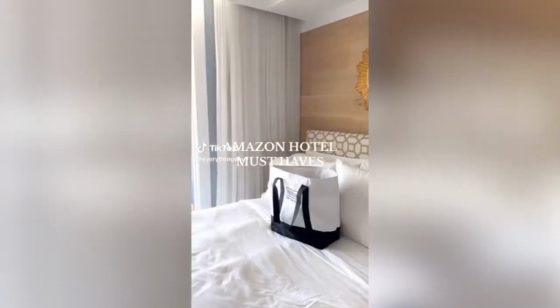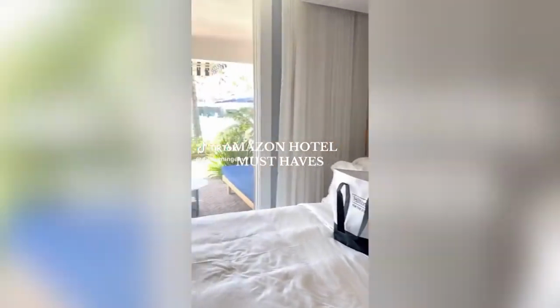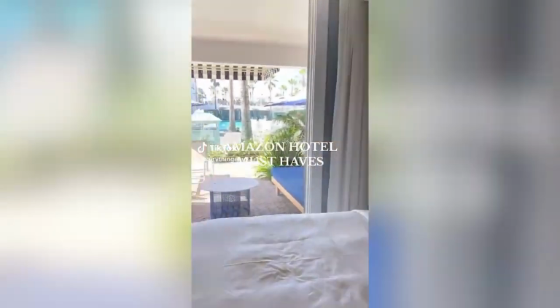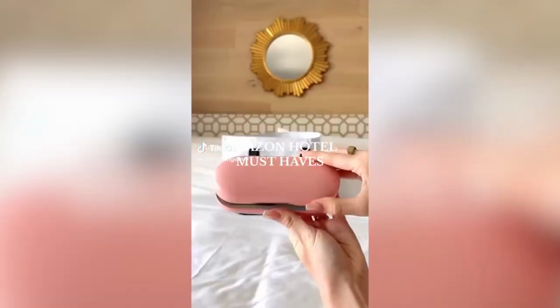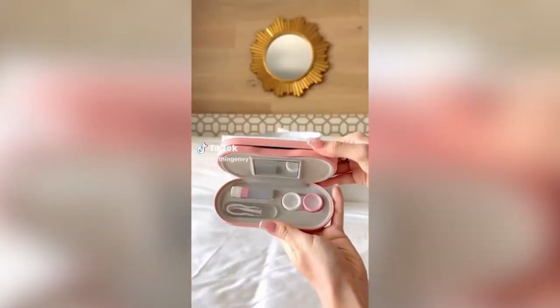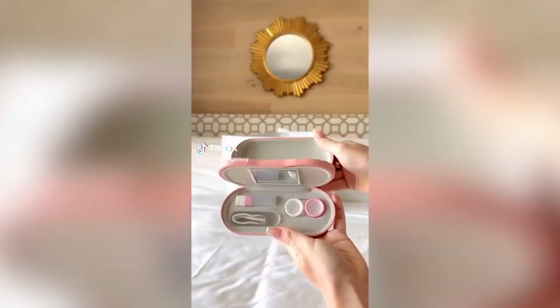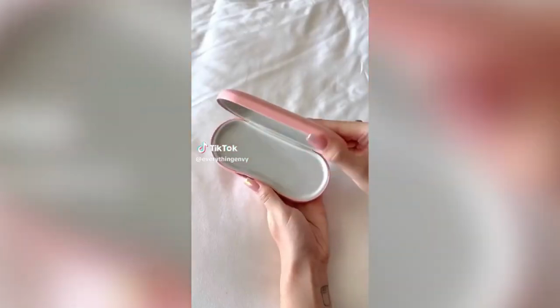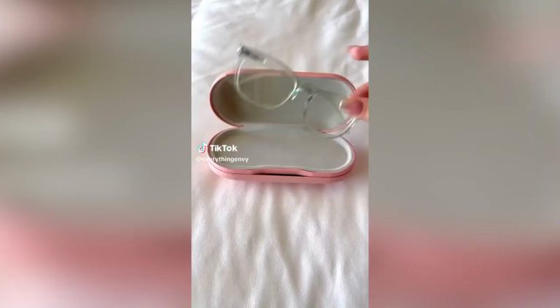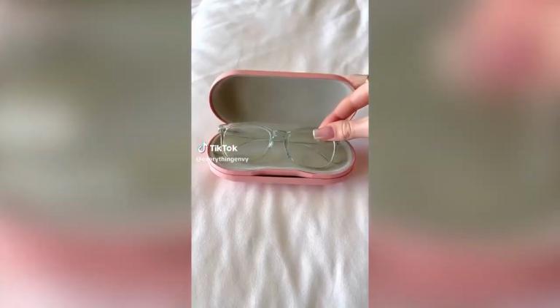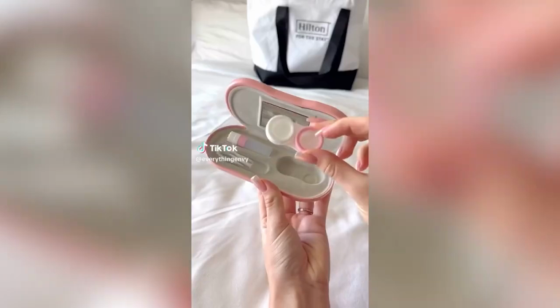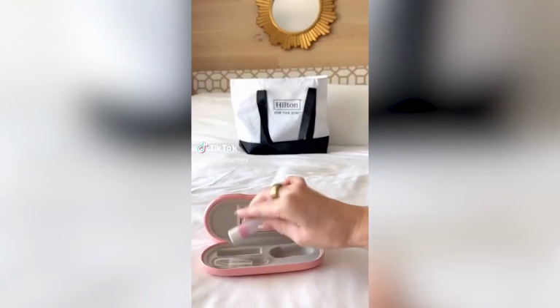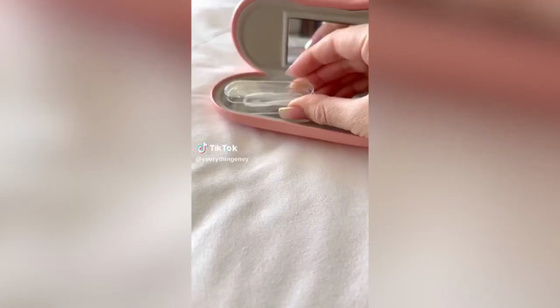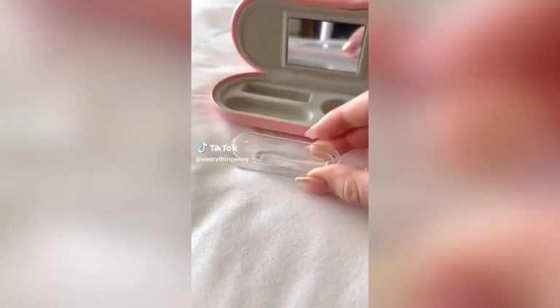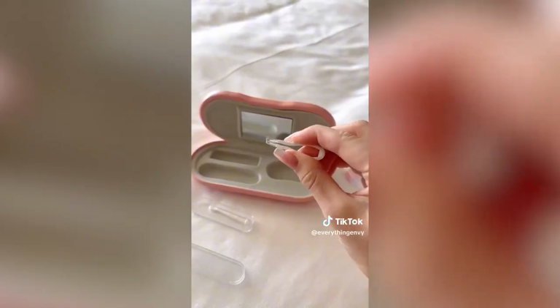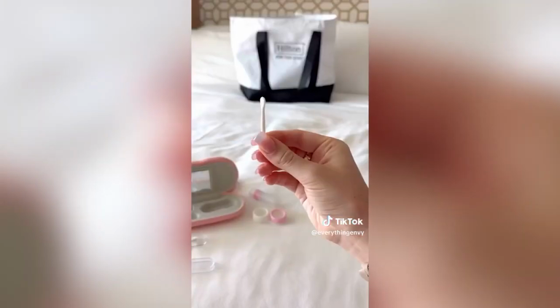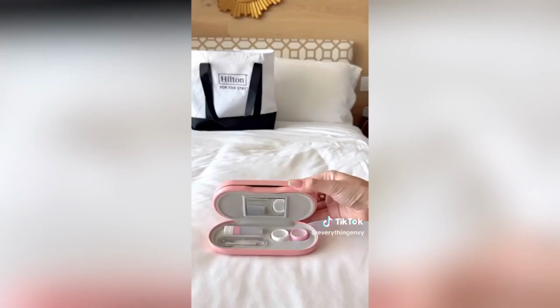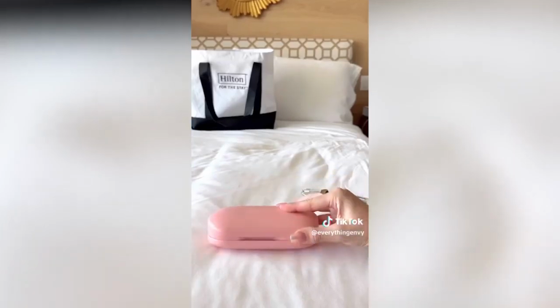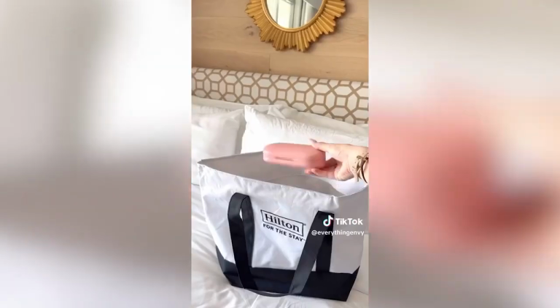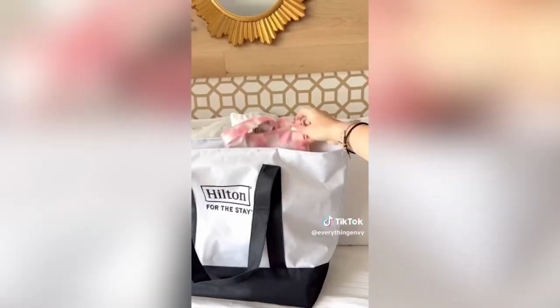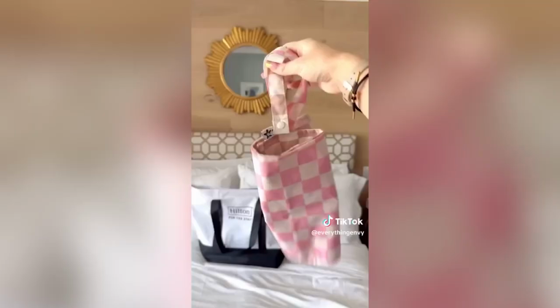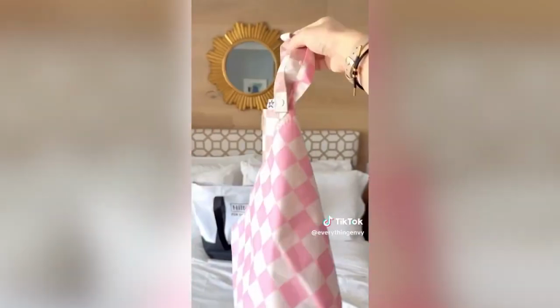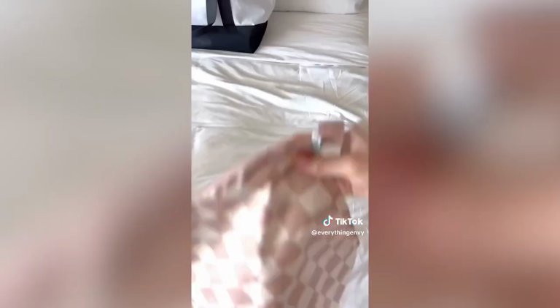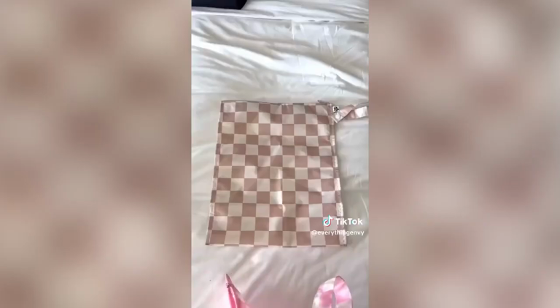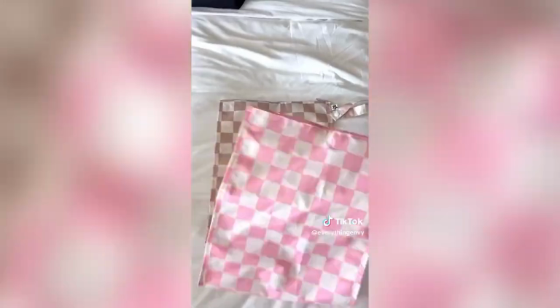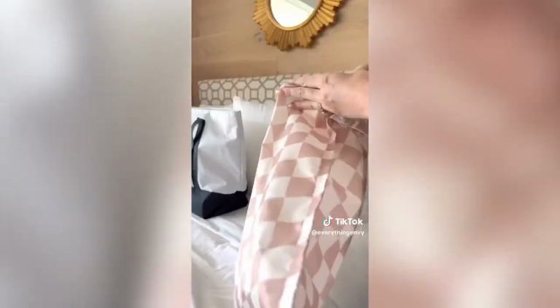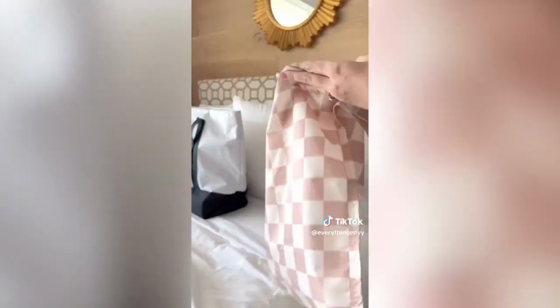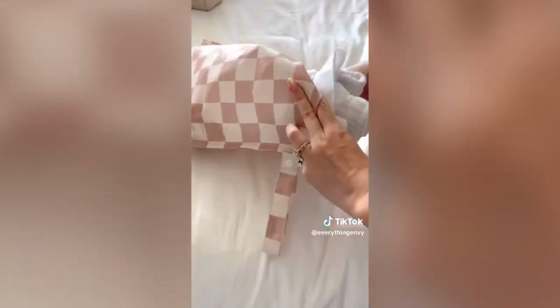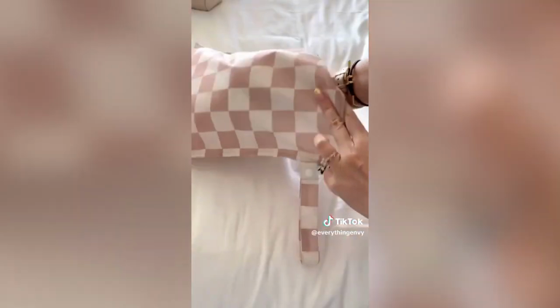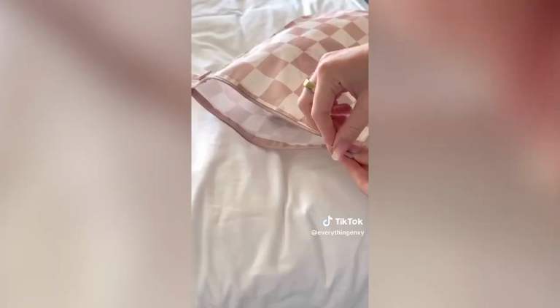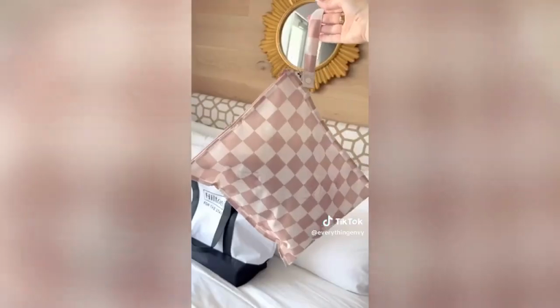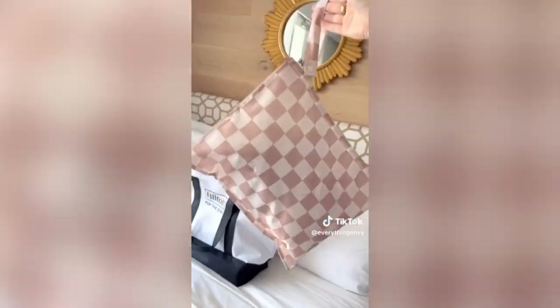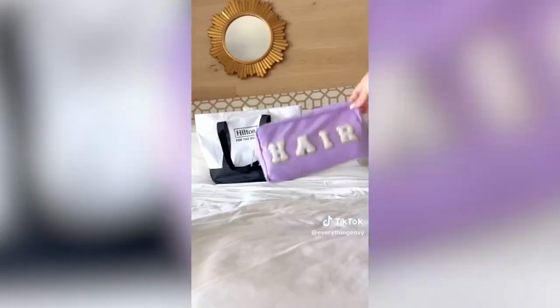Amazon hotel must-haves. This case not only holds your glasses, but it also comes with a section to hold all of your contacts and accessories. These waterproof washable pouches can be used in so many different ways, but we love to bring them along on trips for laundry.